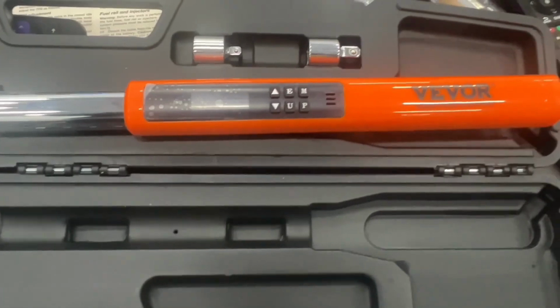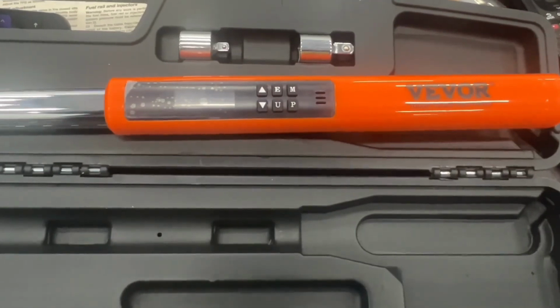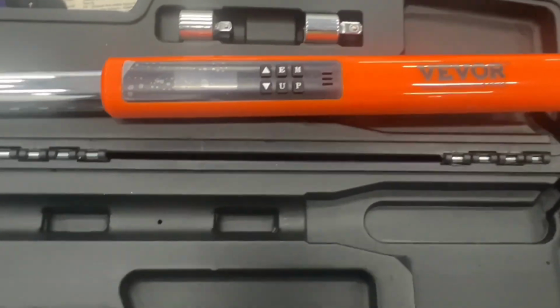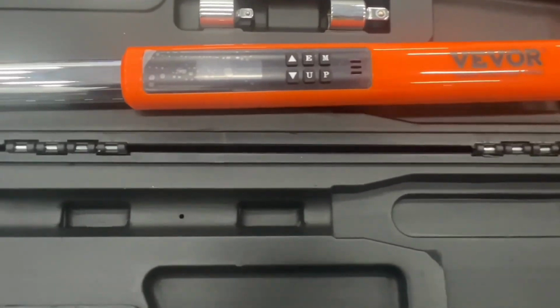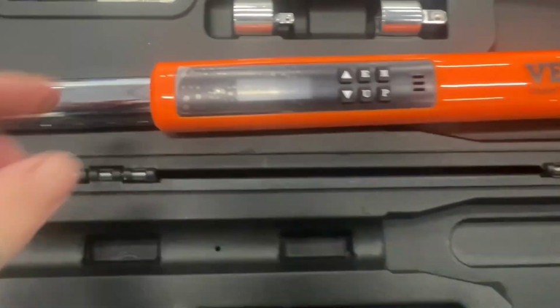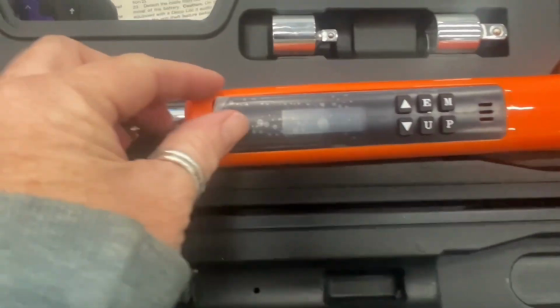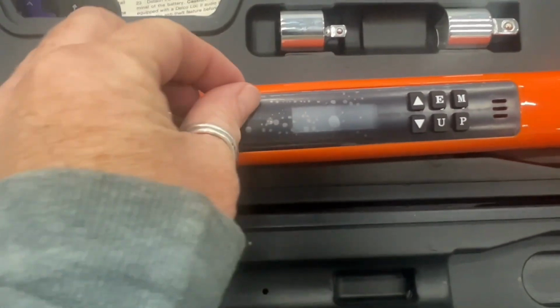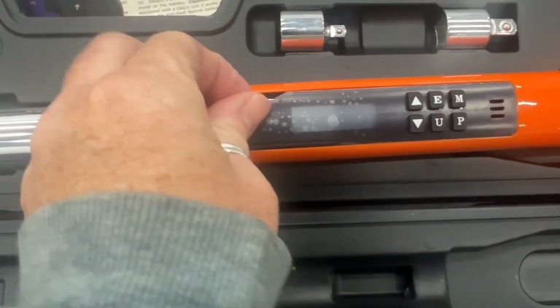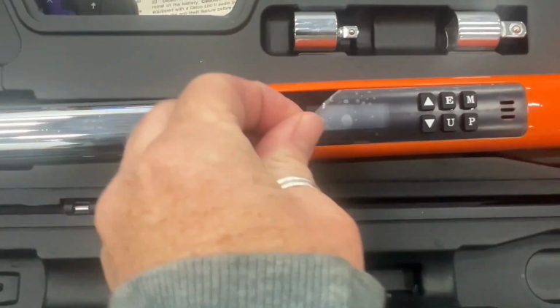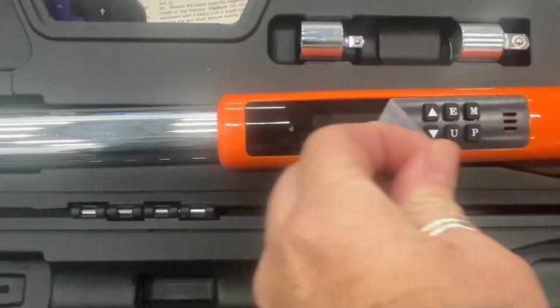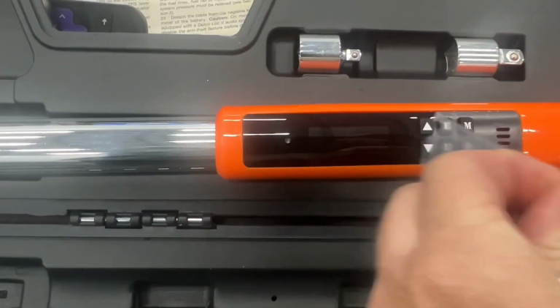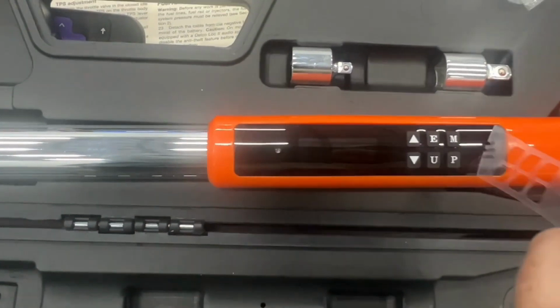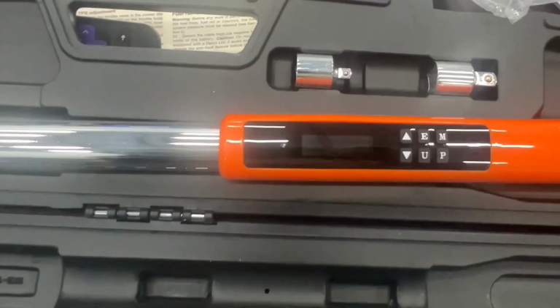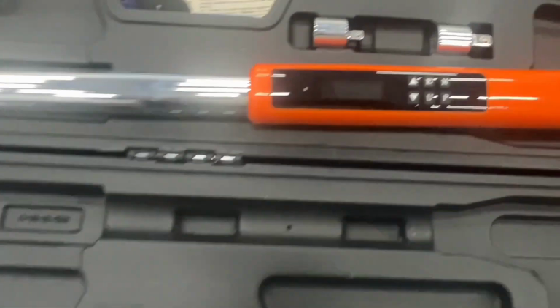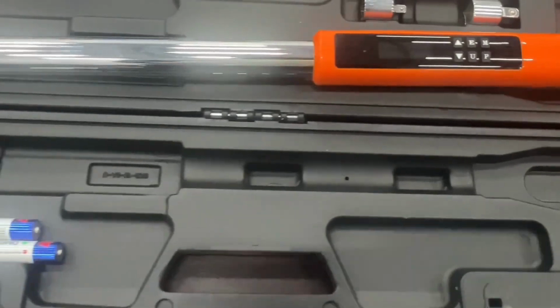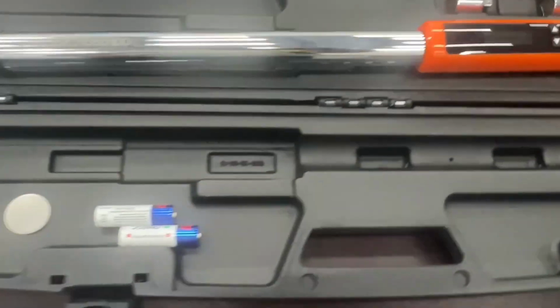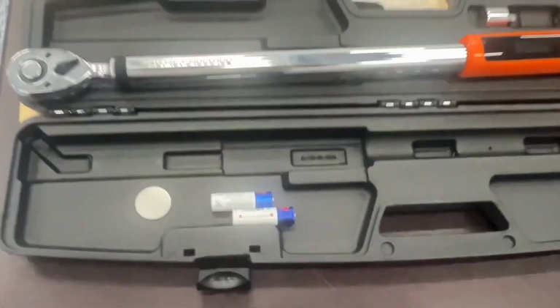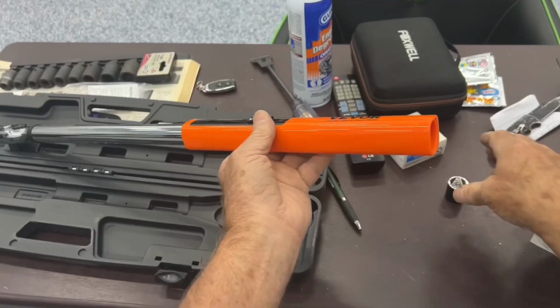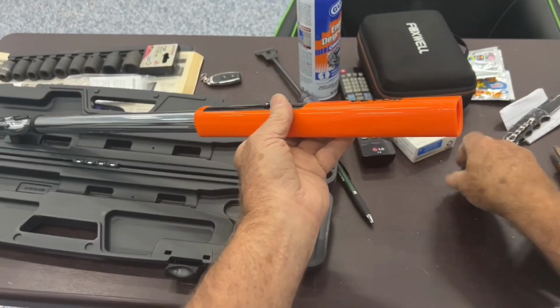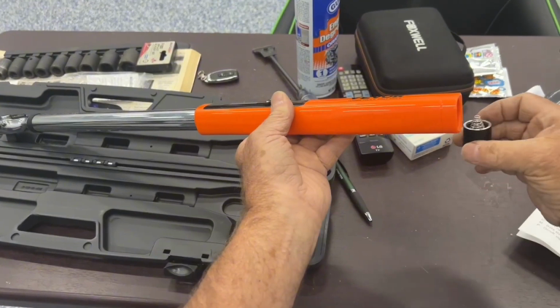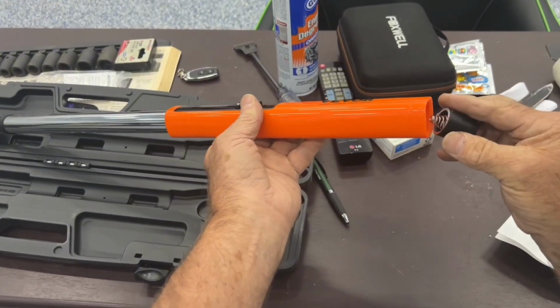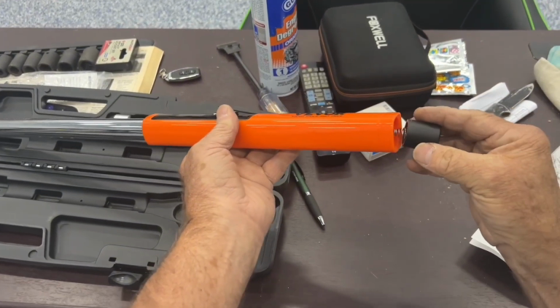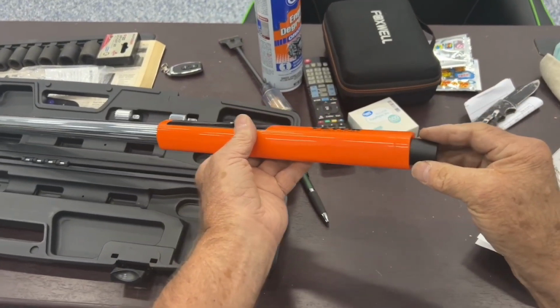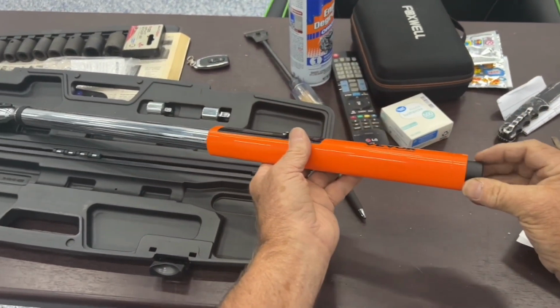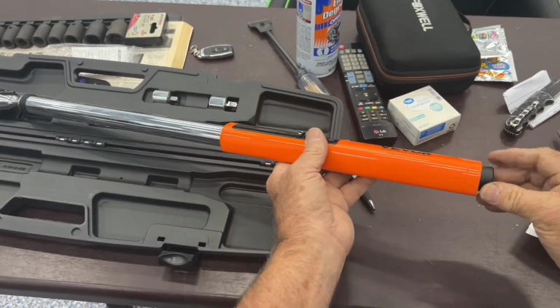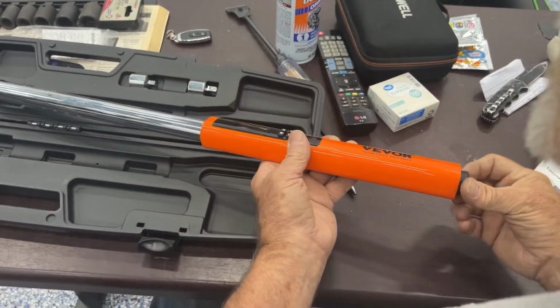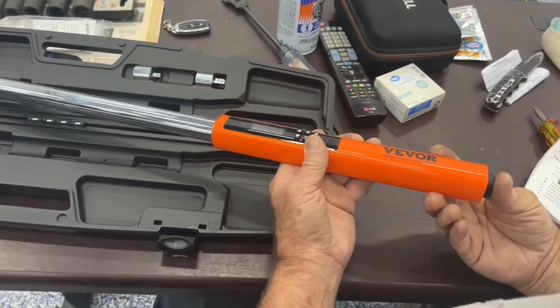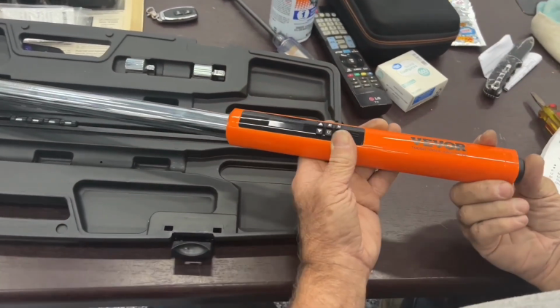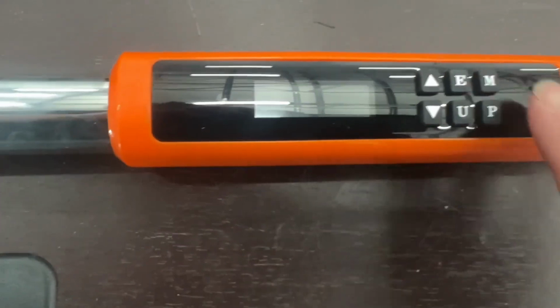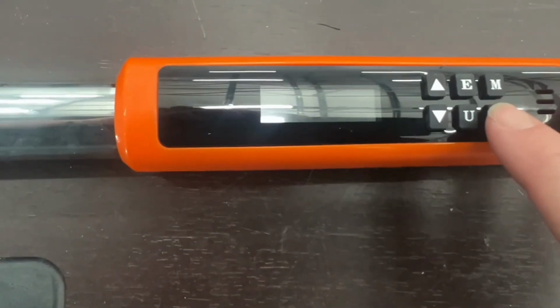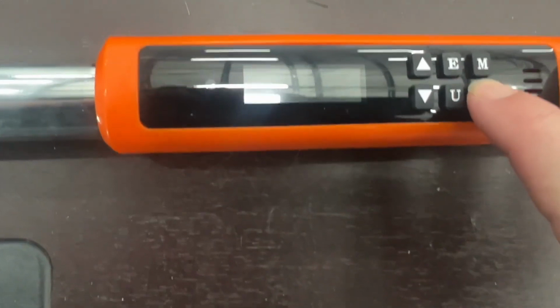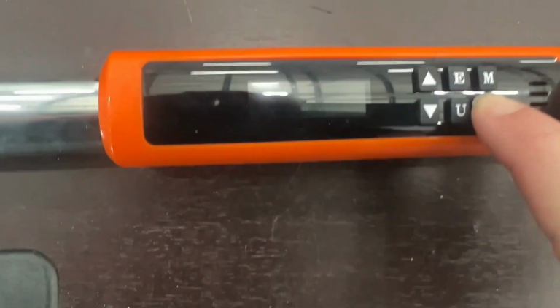Hey y'all, so just a quick review of this digital torque wrench. We needed one that went up a little bit higher than the one that we had, which was completely manual. So I was super excited to get this one from Vever in exchange for my honest and unbiased review — I did get it for free from them.